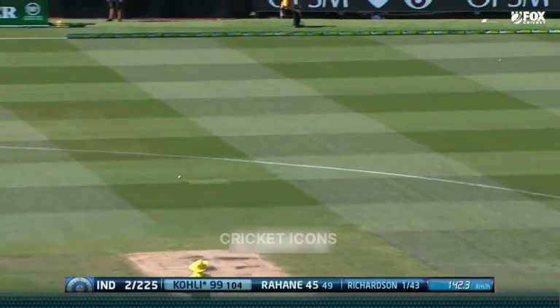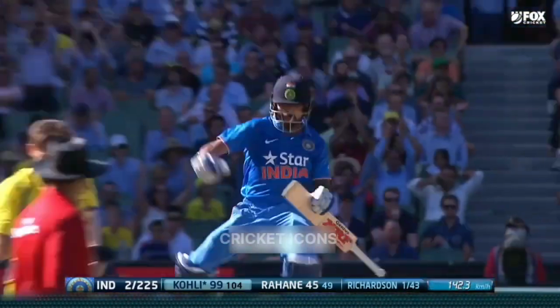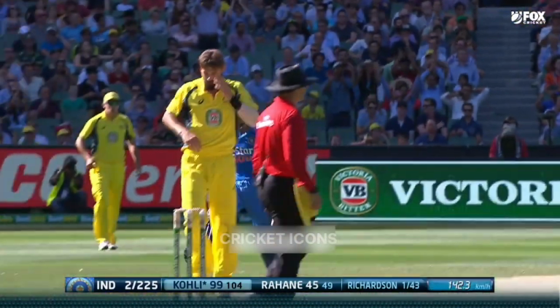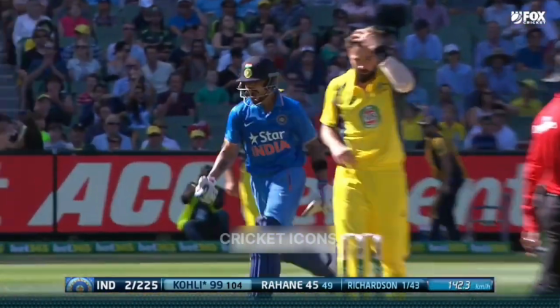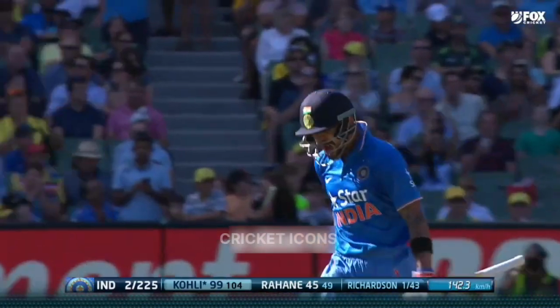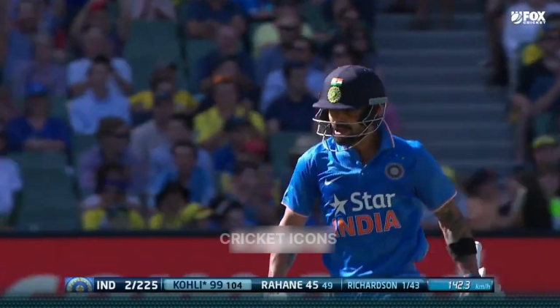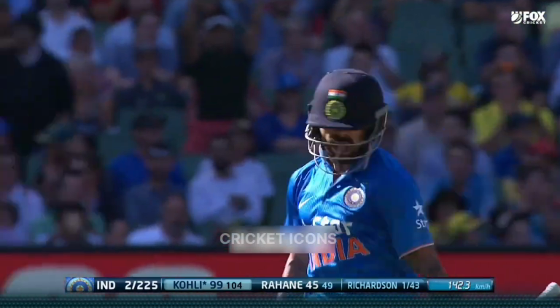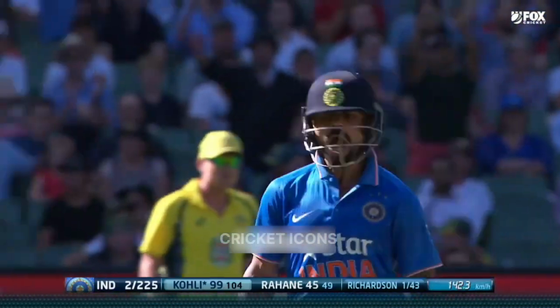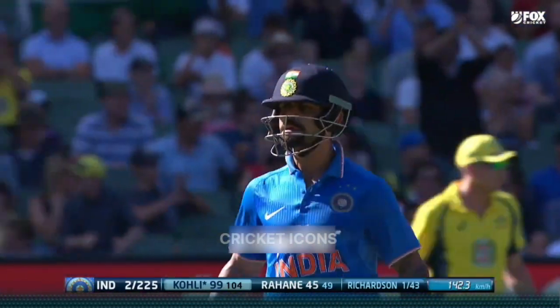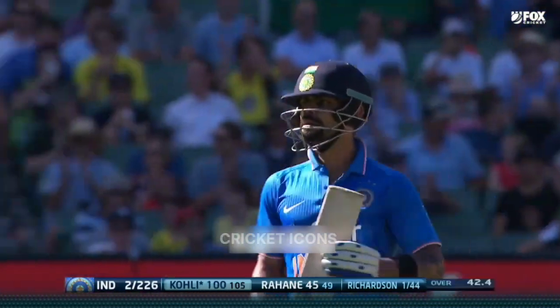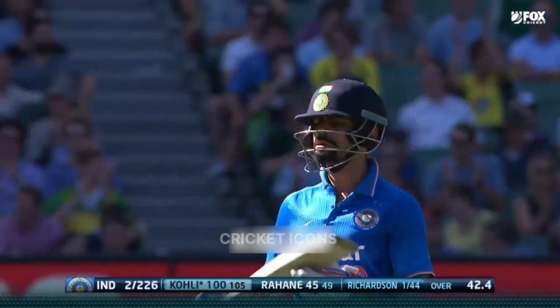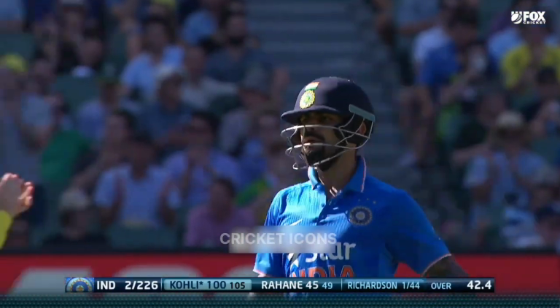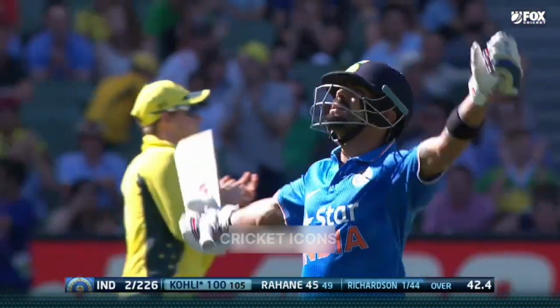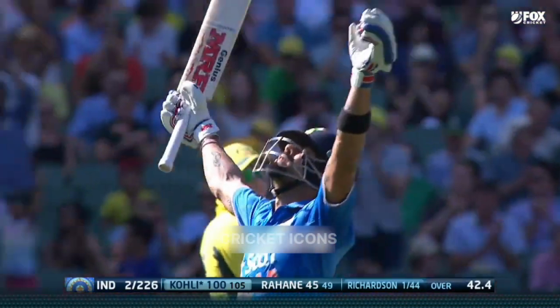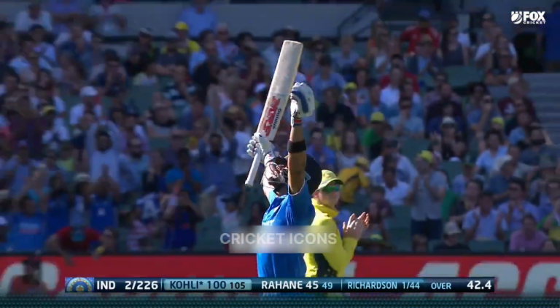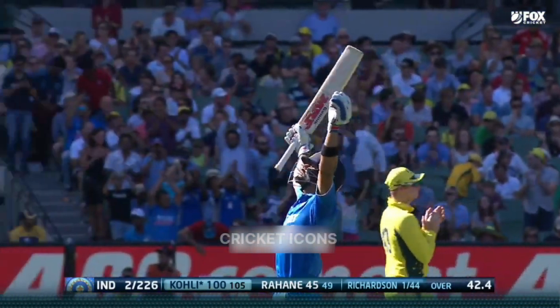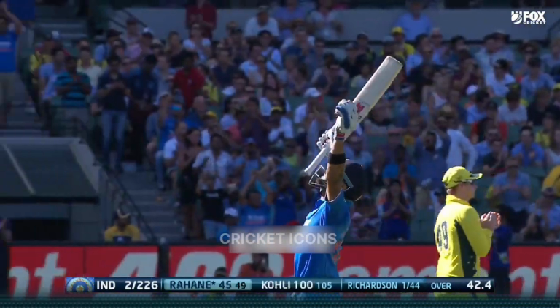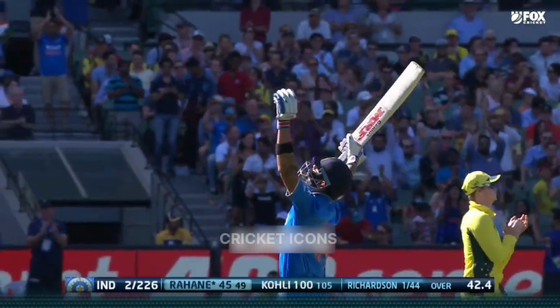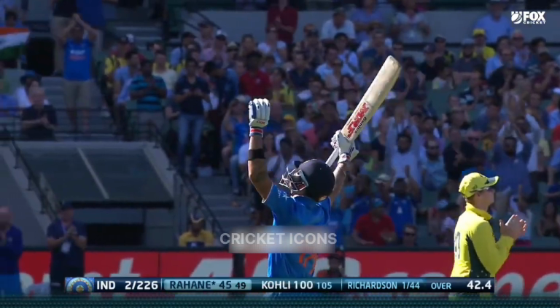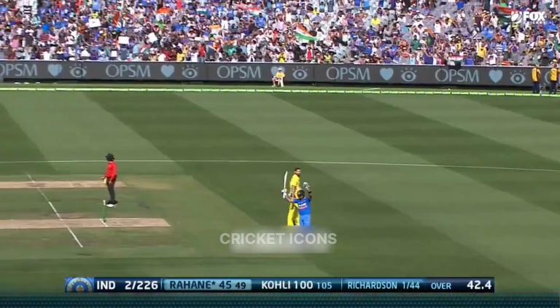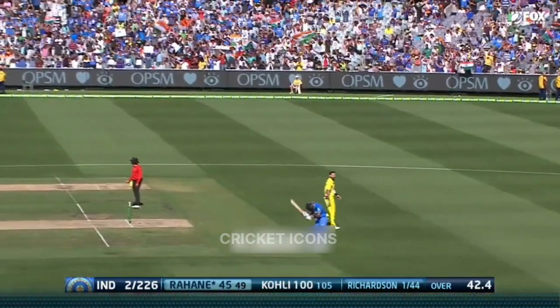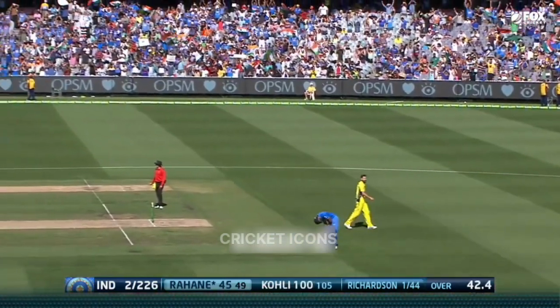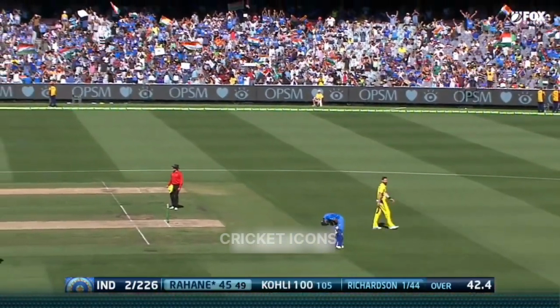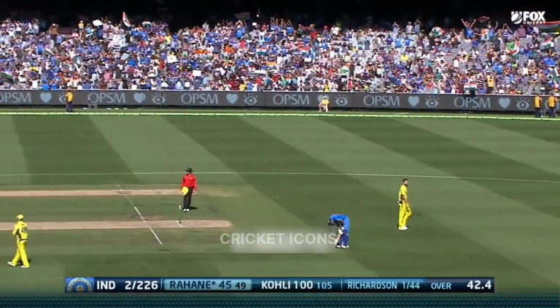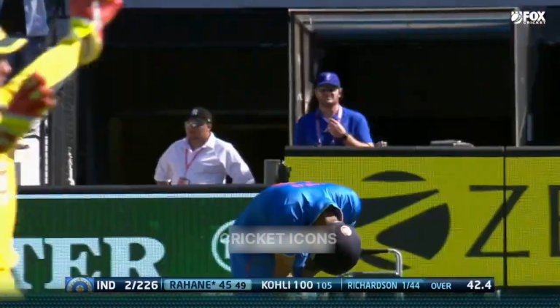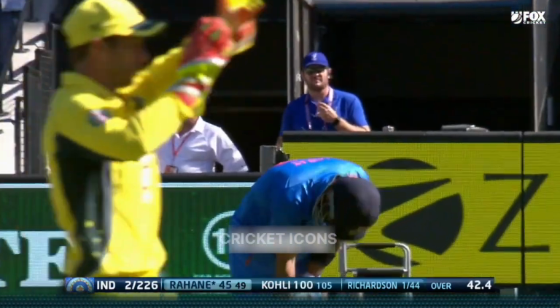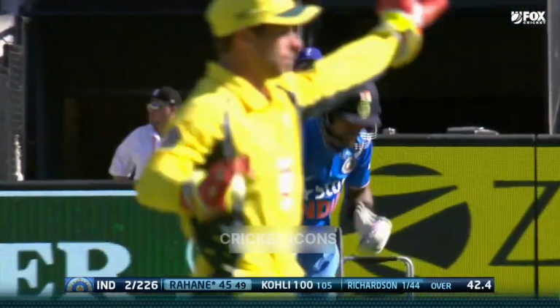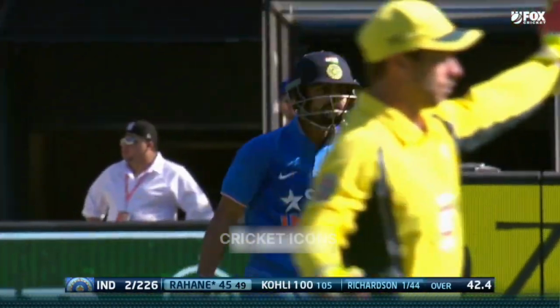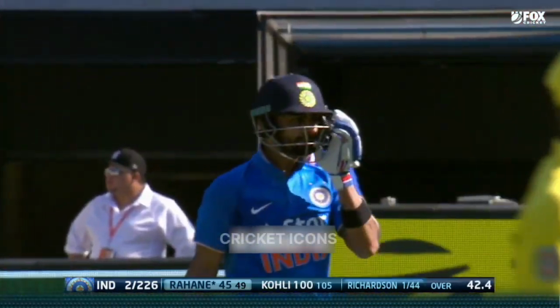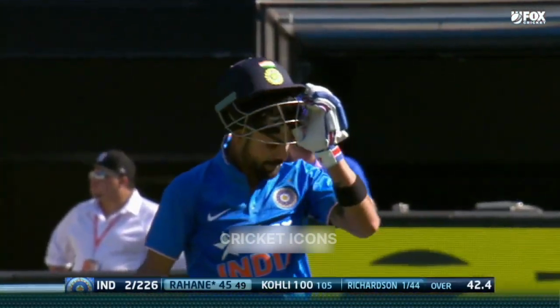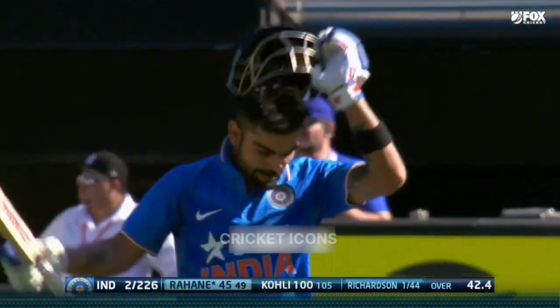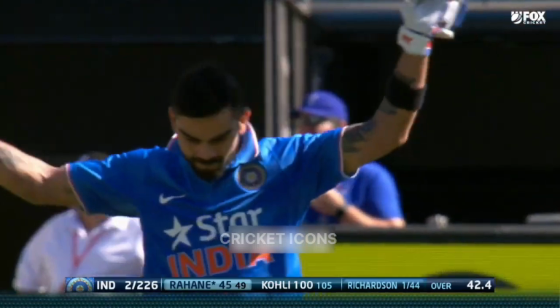He's done it! He's done it! First hundred at the Melbourne Cricket Ground in One Day cricket for Virat Kohli! It means a lot to him too.